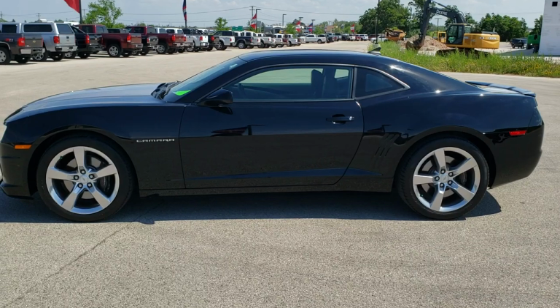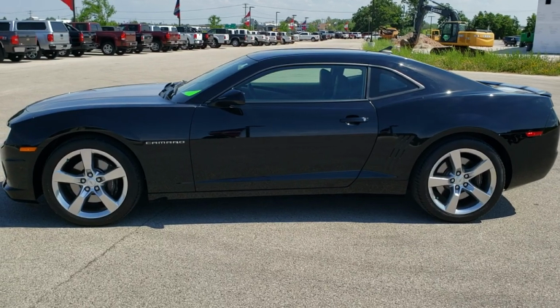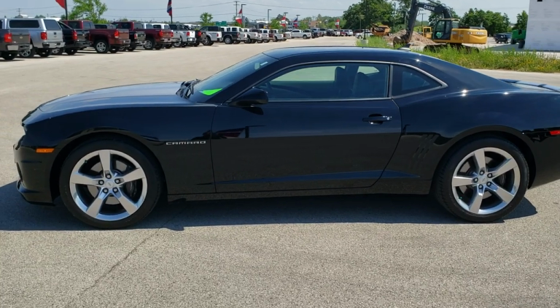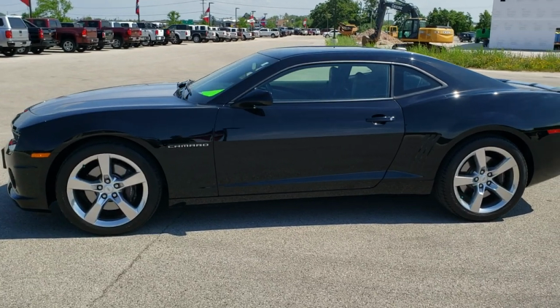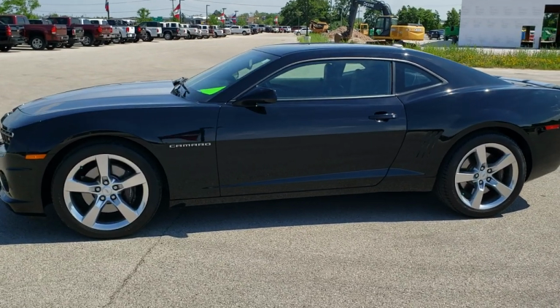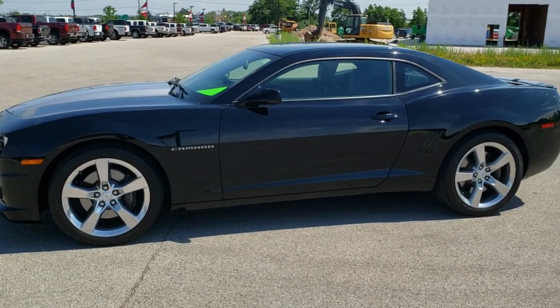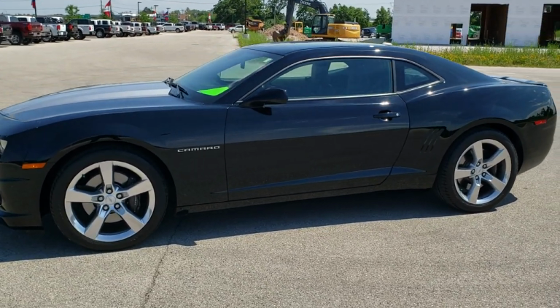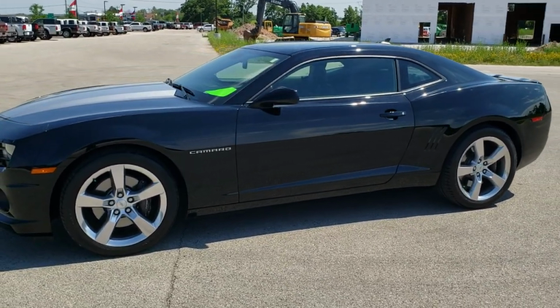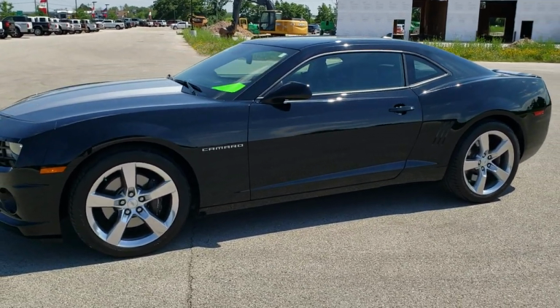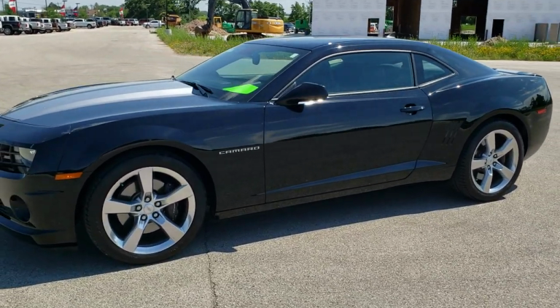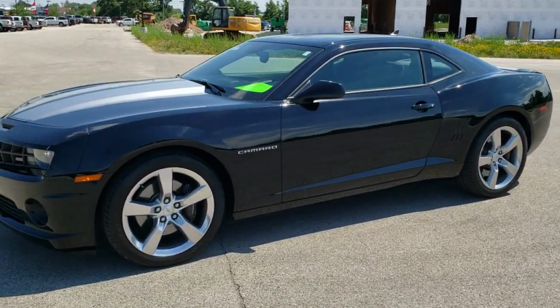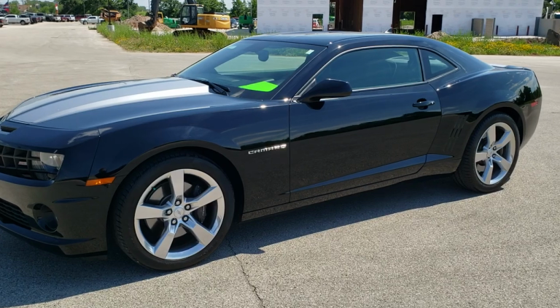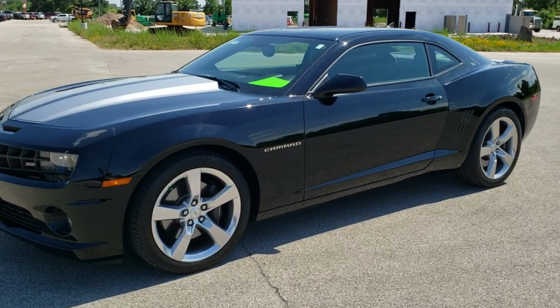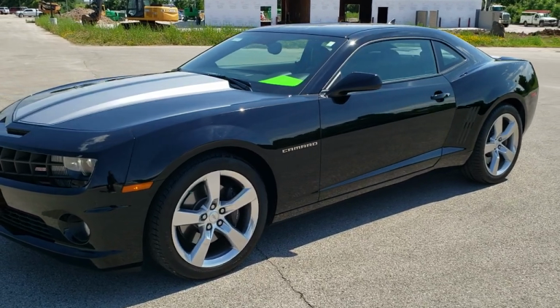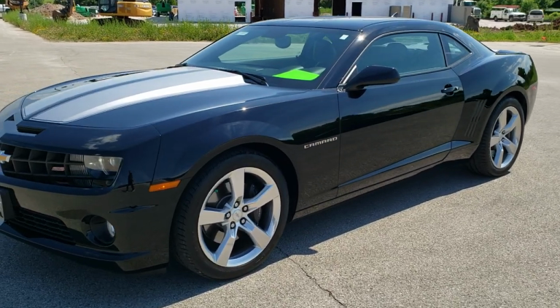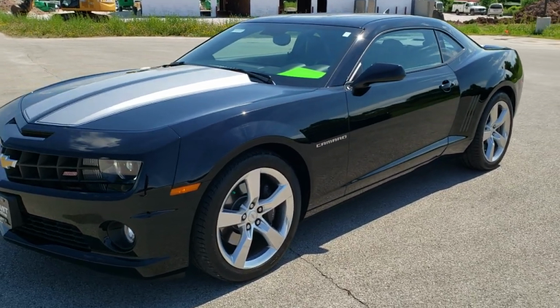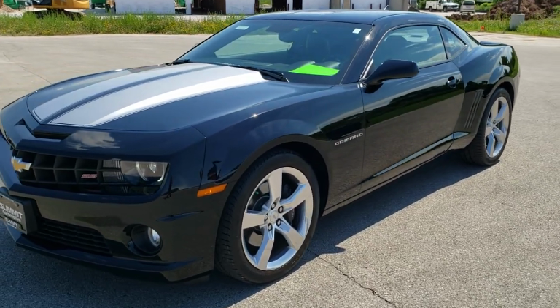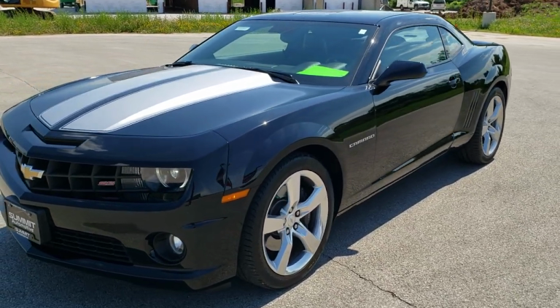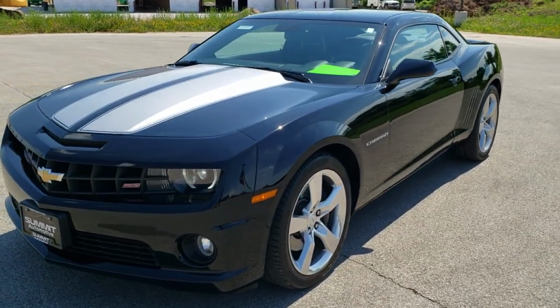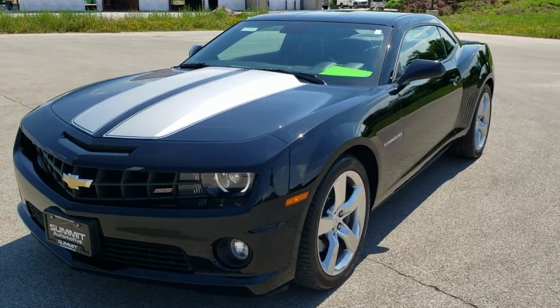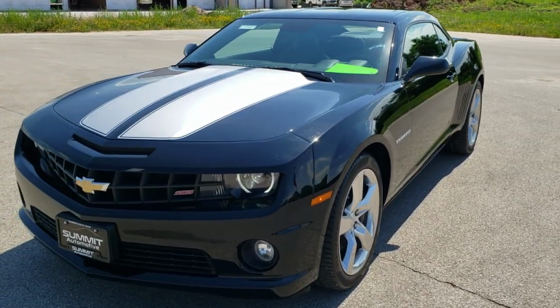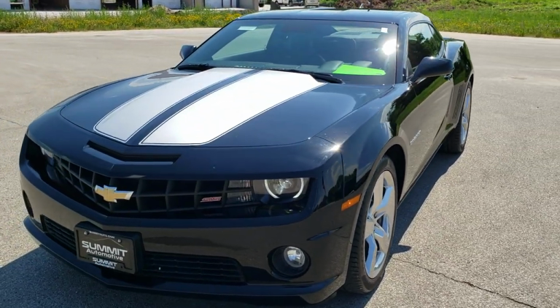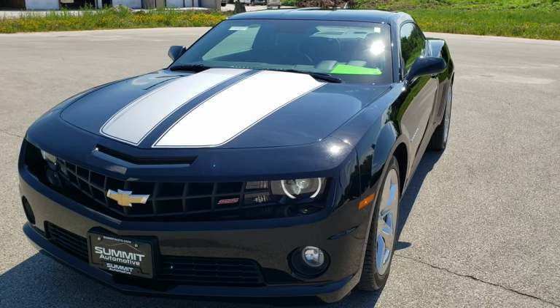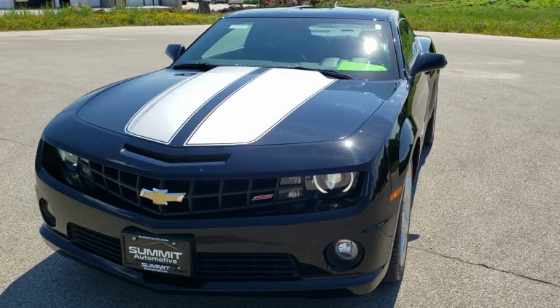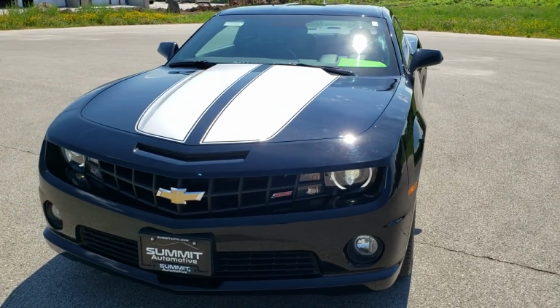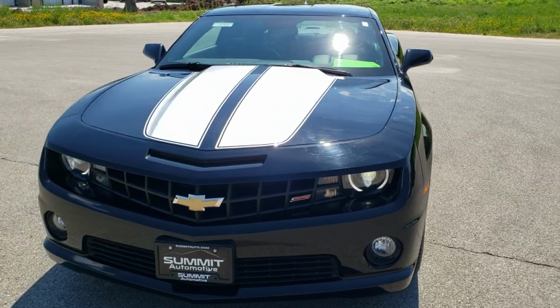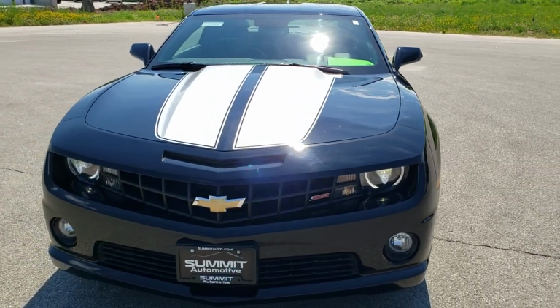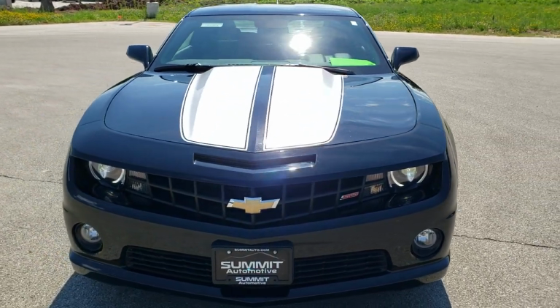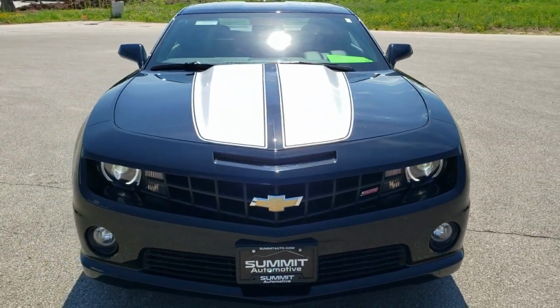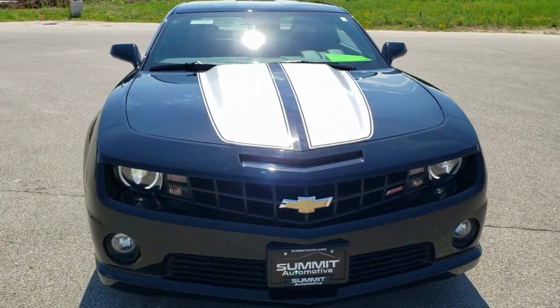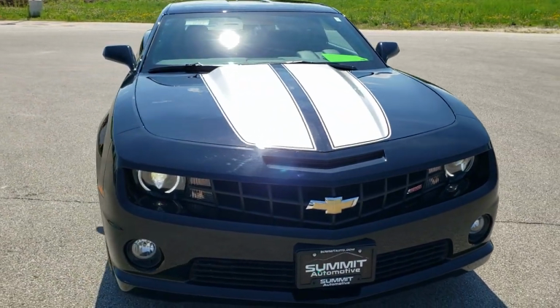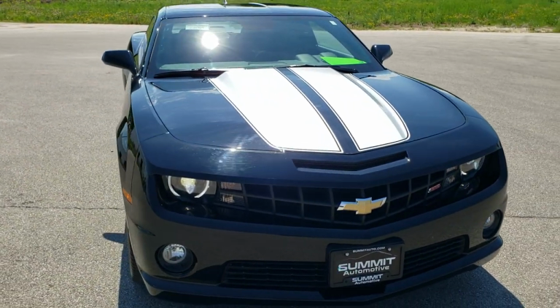This is stock number 10783. We are here at Summit Automotive in Fond du Lac, Wisconsin, your new and used sports car headquarters. Today we are checking out this extremely clean 2010 Chevy Camaro 2SS.